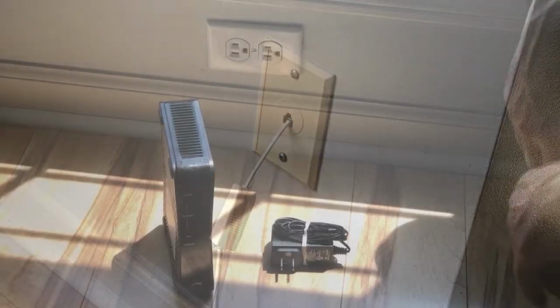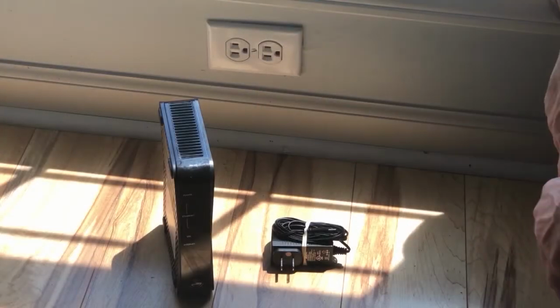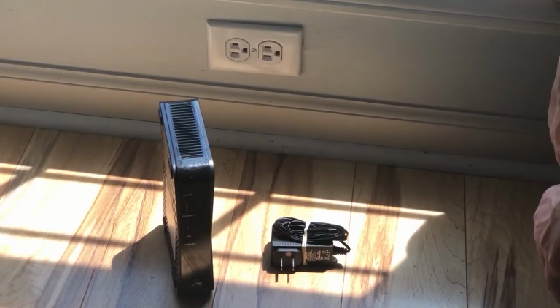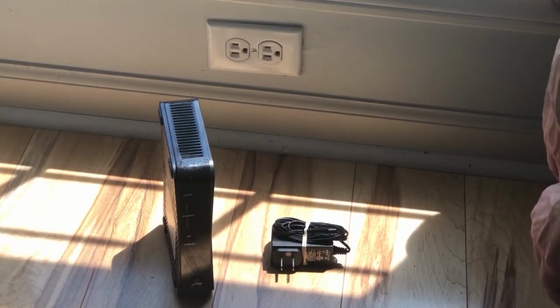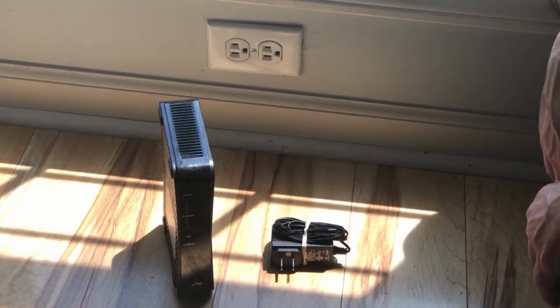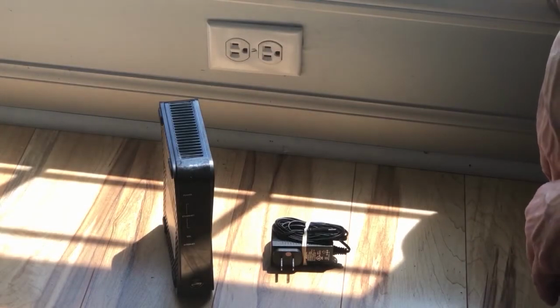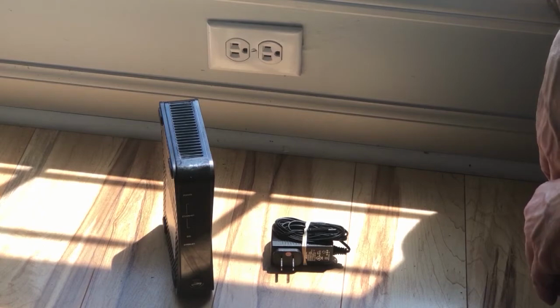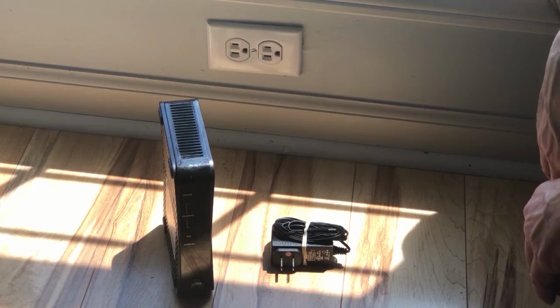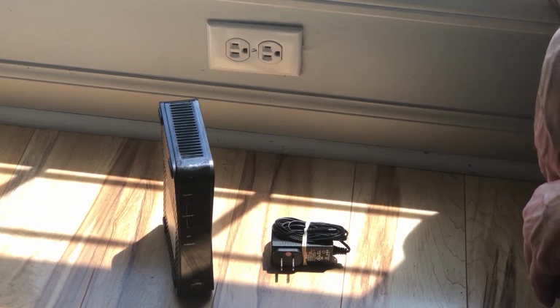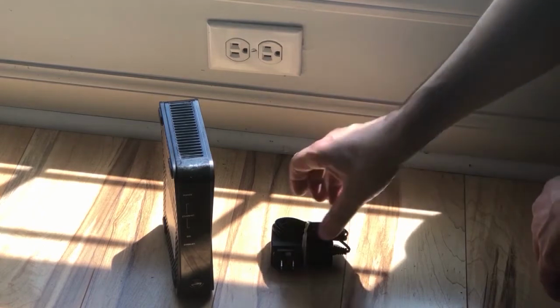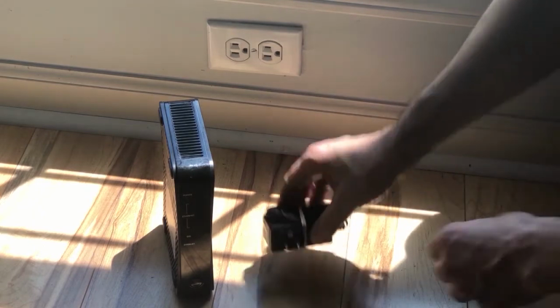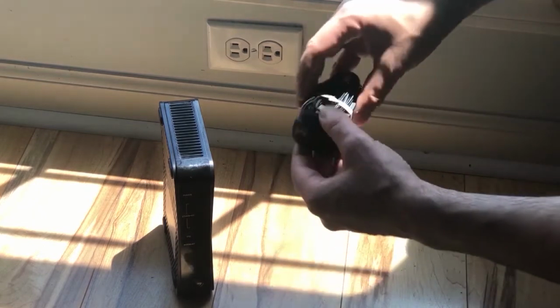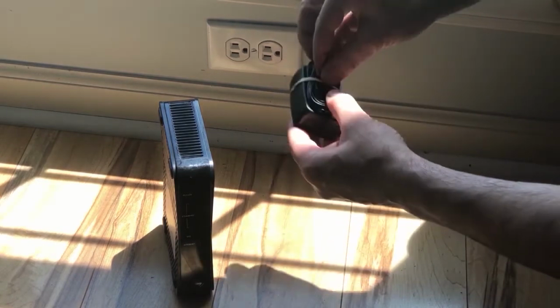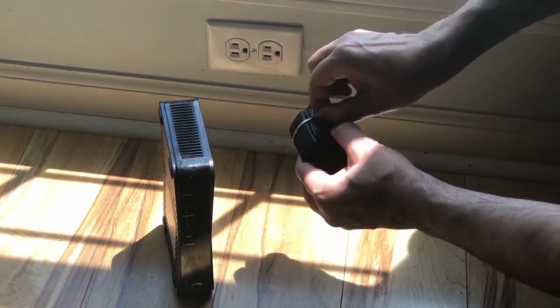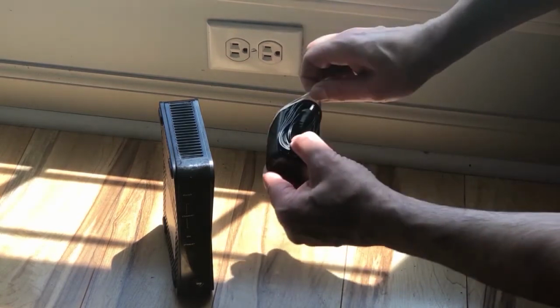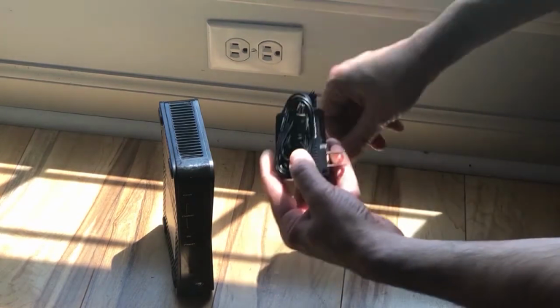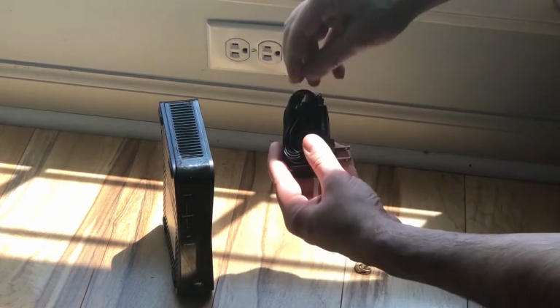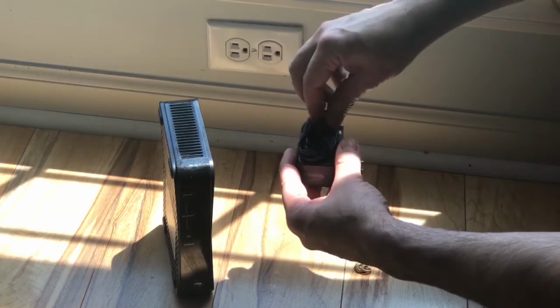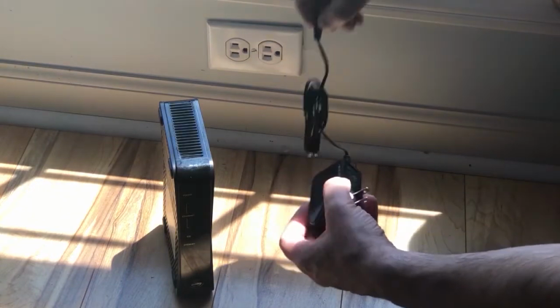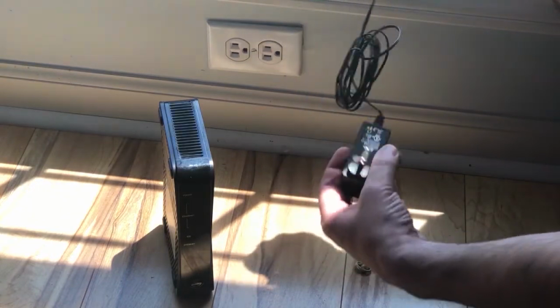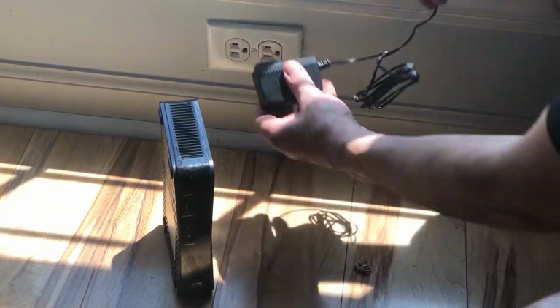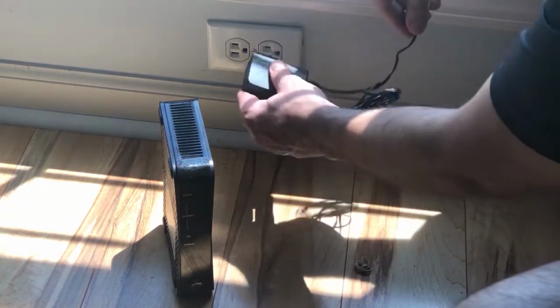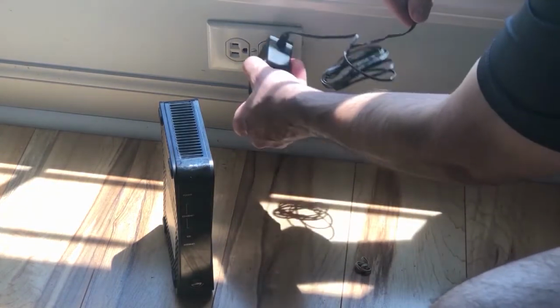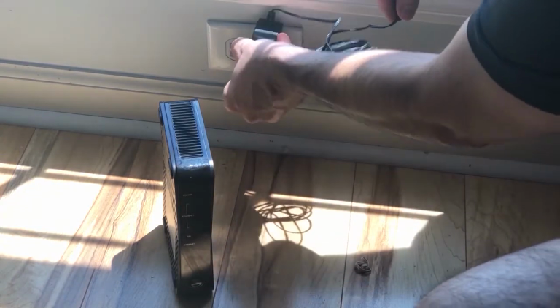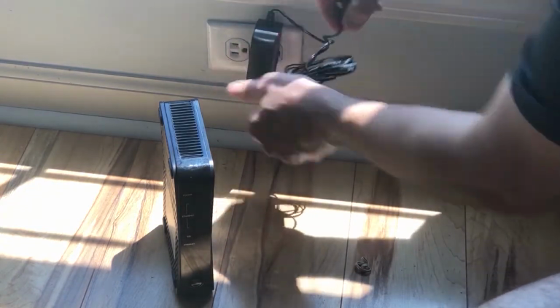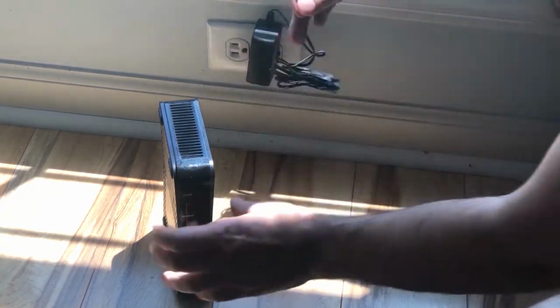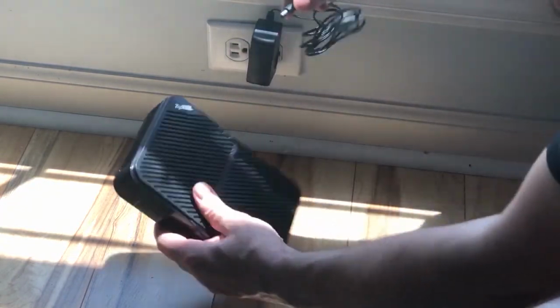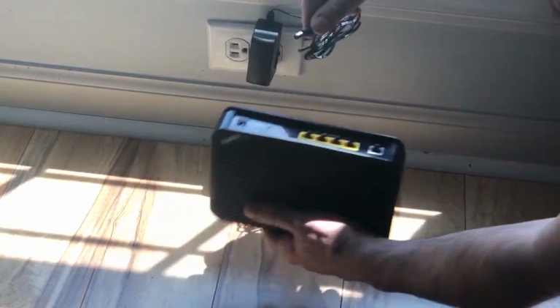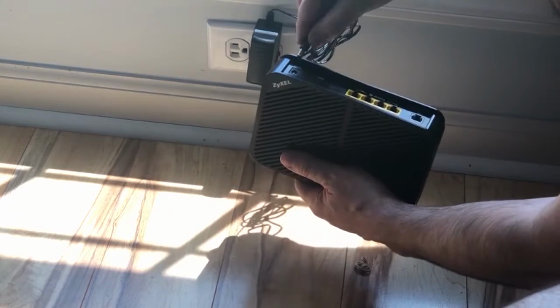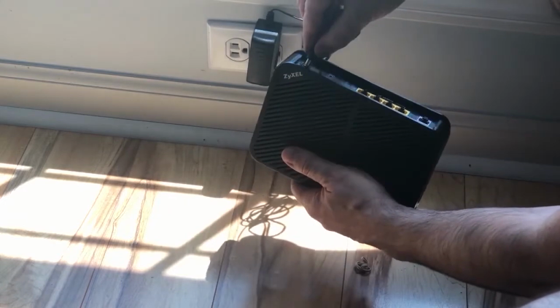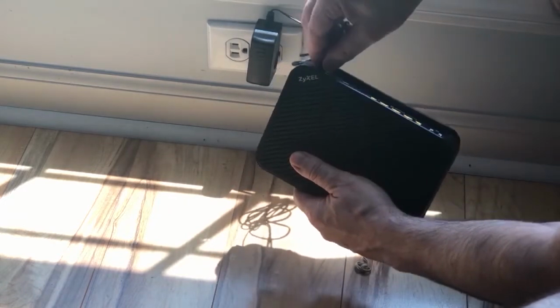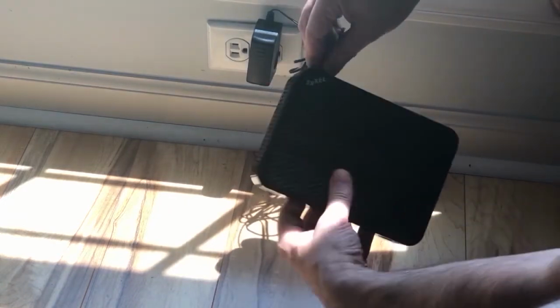Now go ahead and get your gateway. Take your power cable and plug it into the electrical outlet nearby. Plug the other end directly into the gateway.